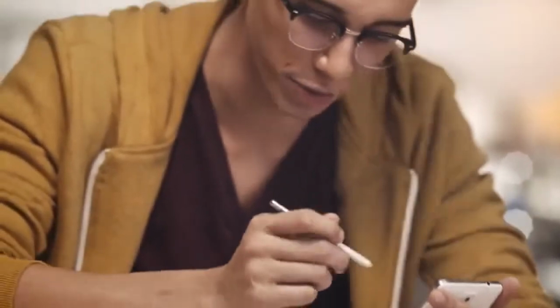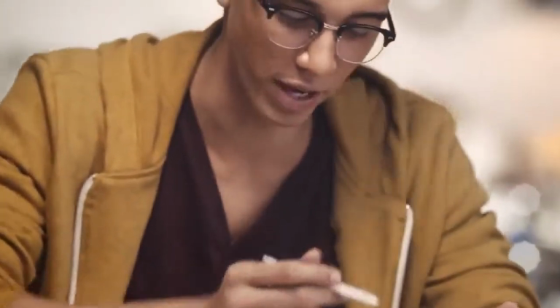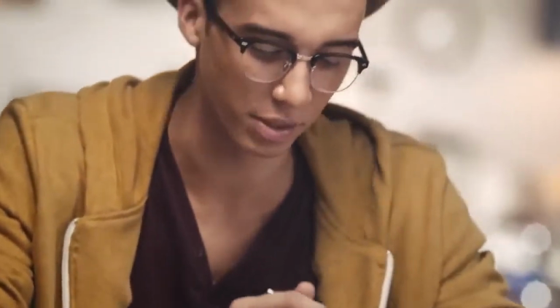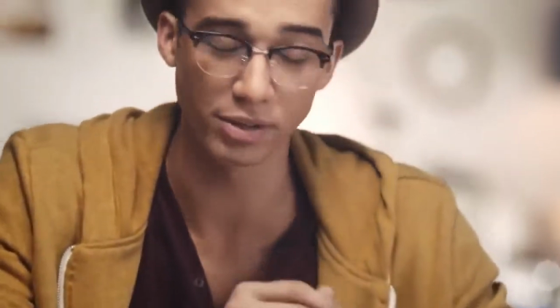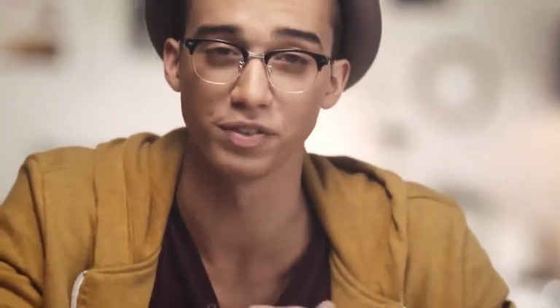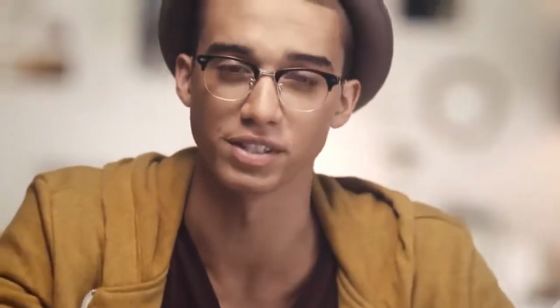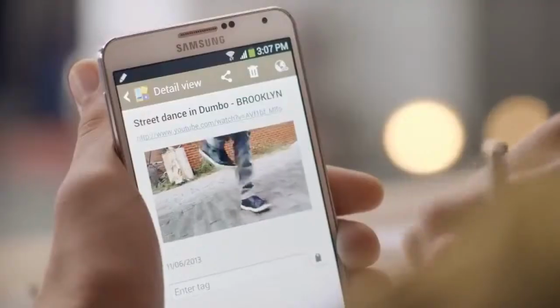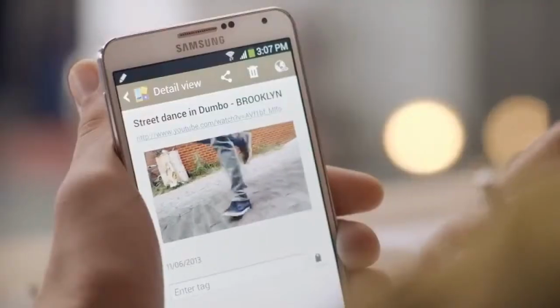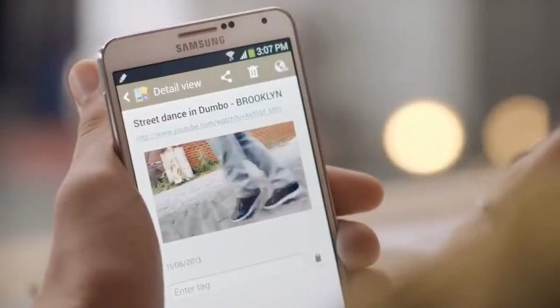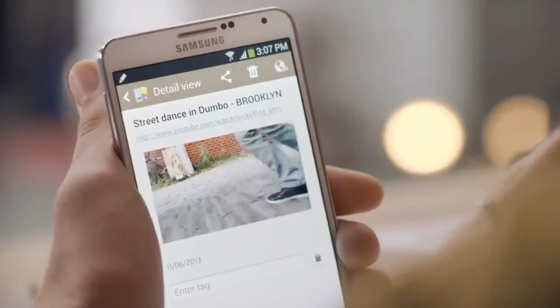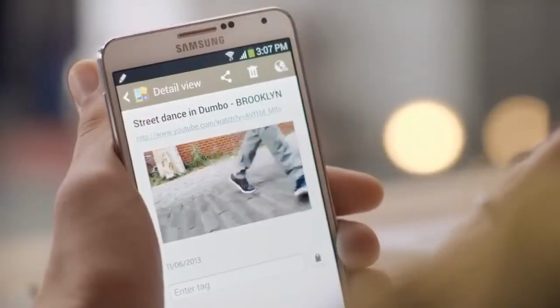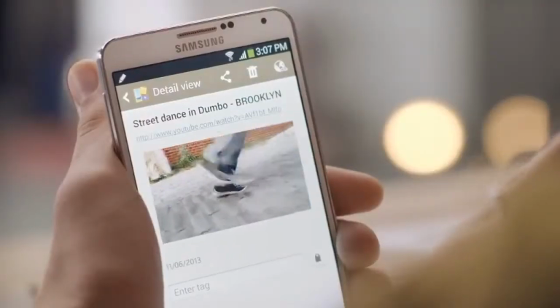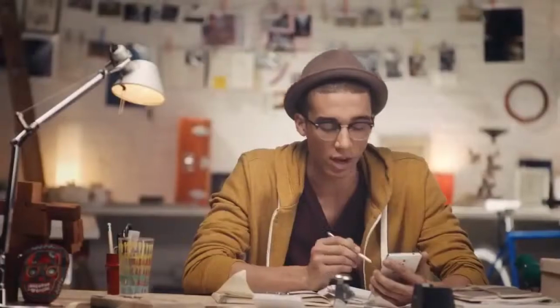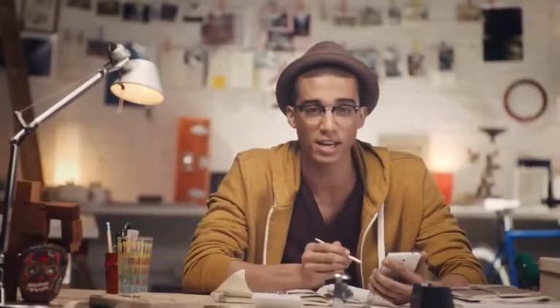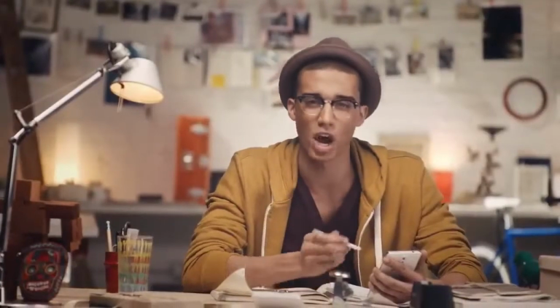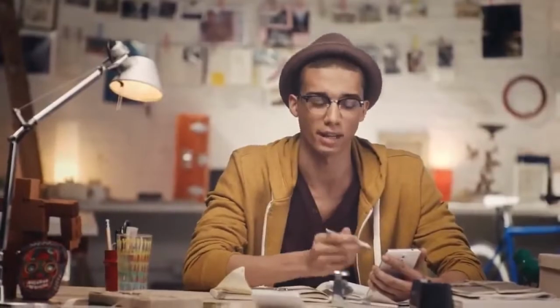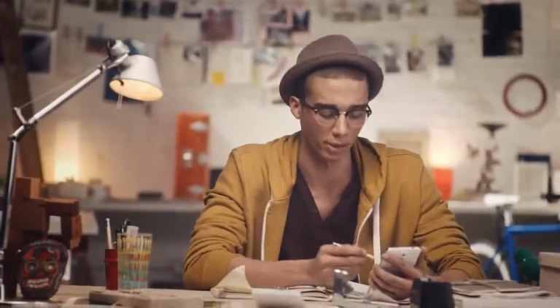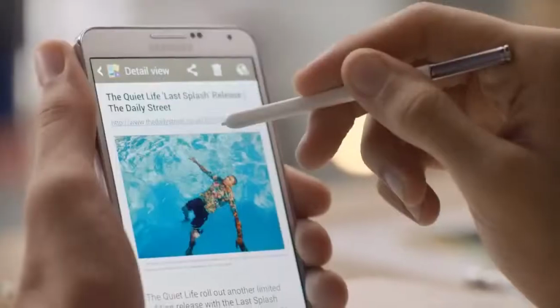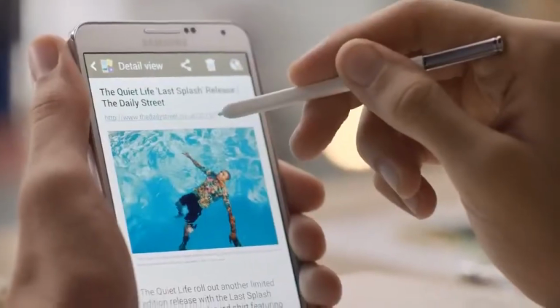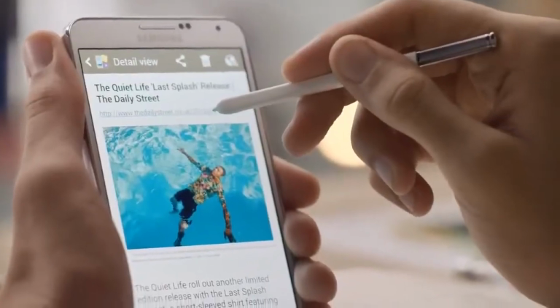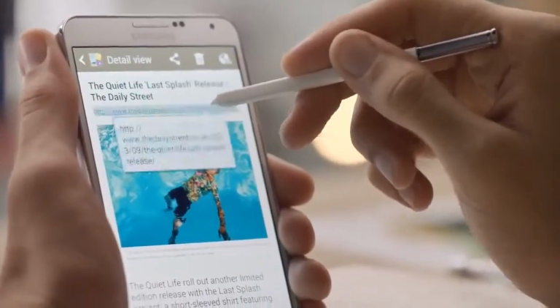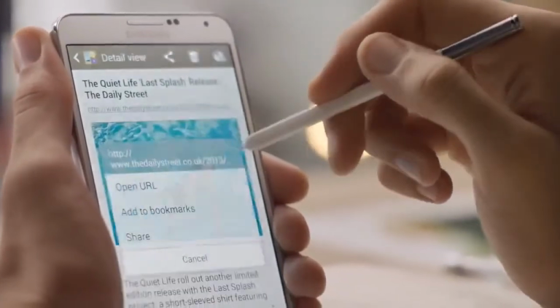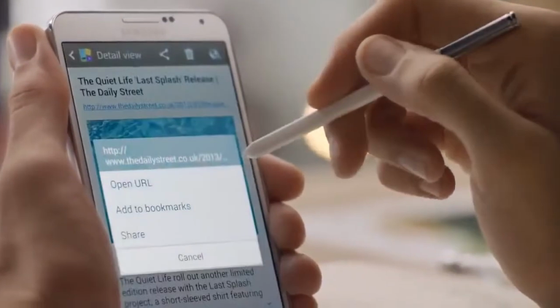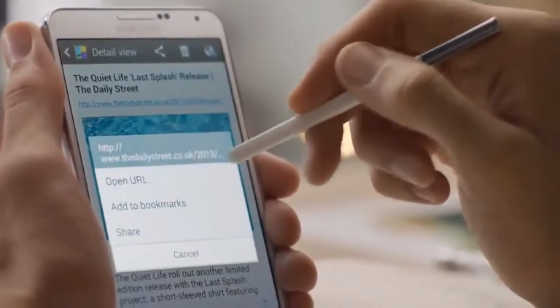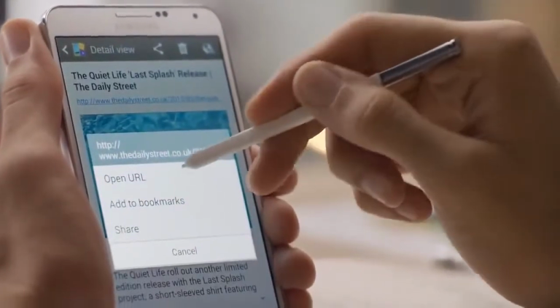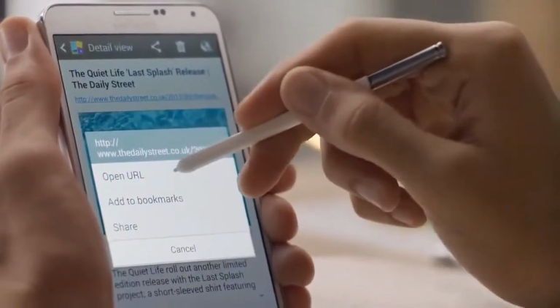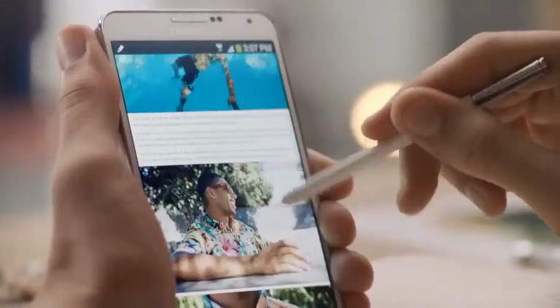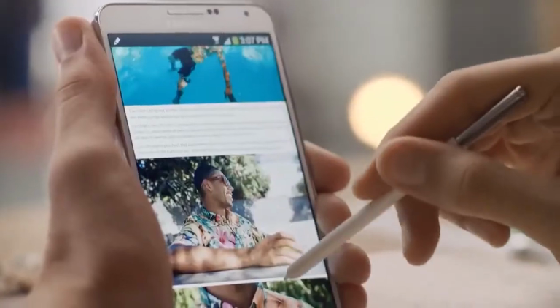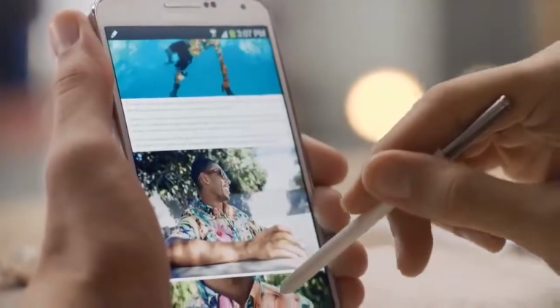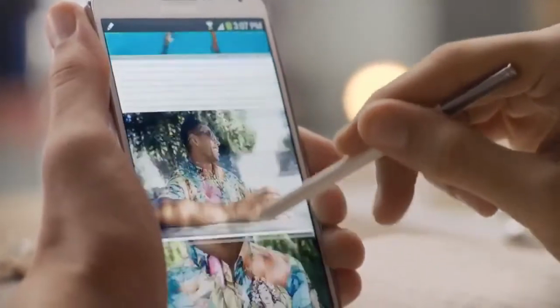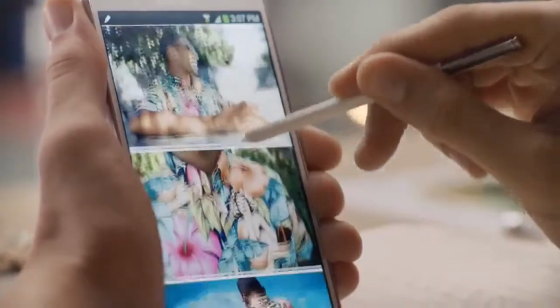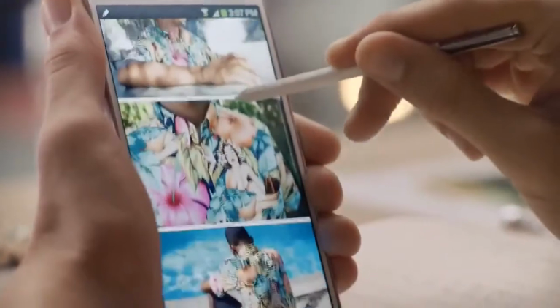What's really great is you can play YouTube videos in Scrapbook itself. And any web-based content is automatically pulled in with a link back to the source, so you can jump in and out and get inspired all over again.